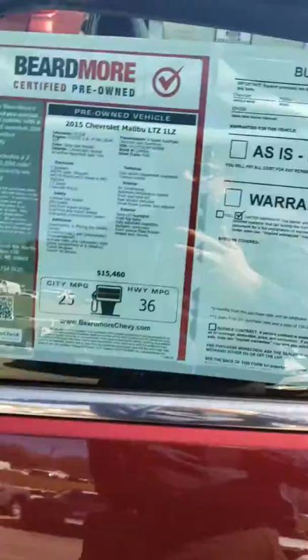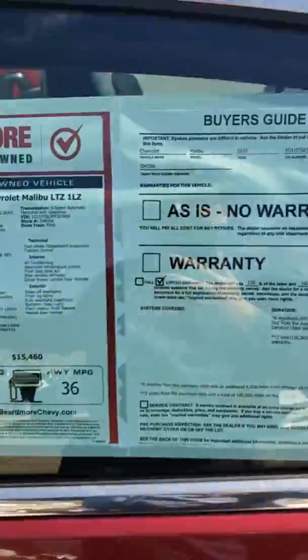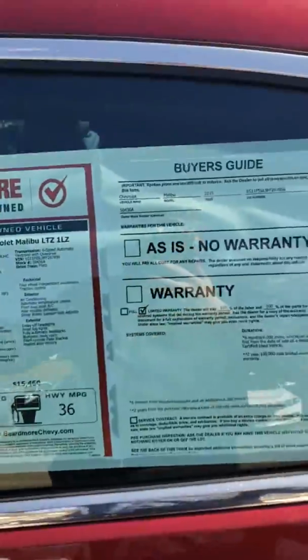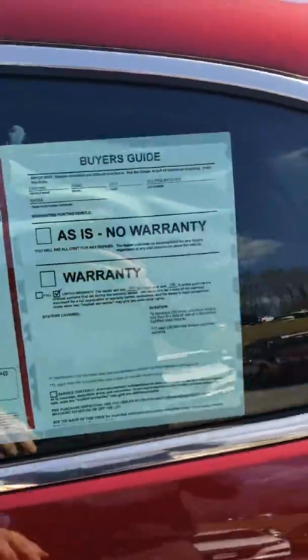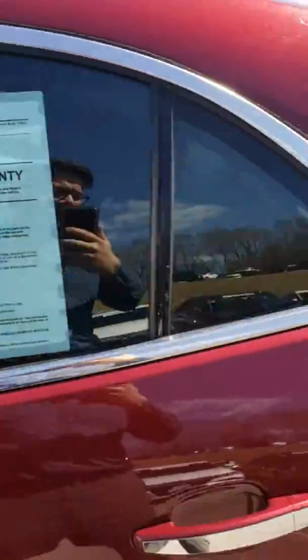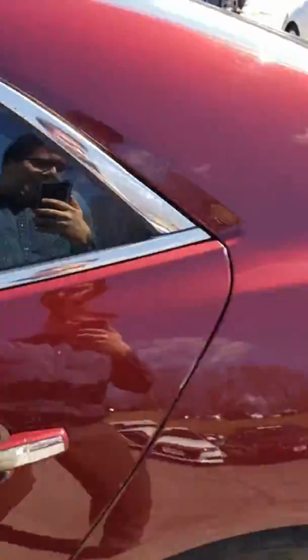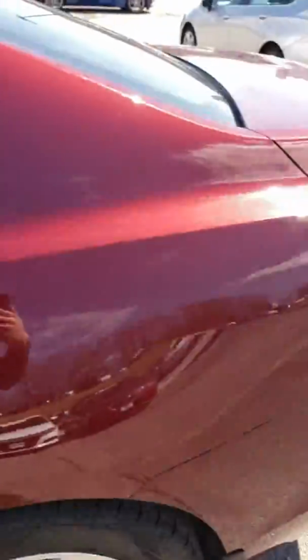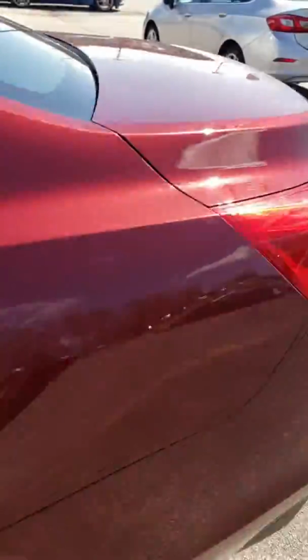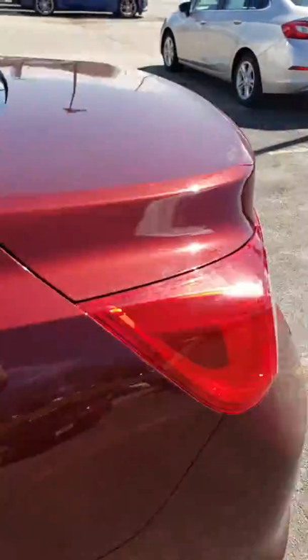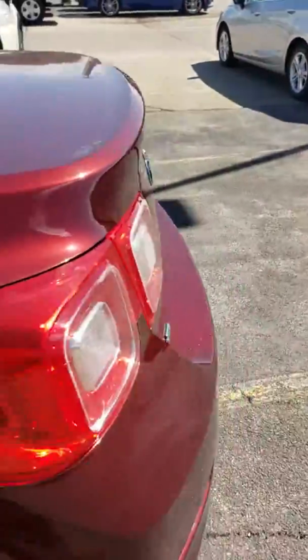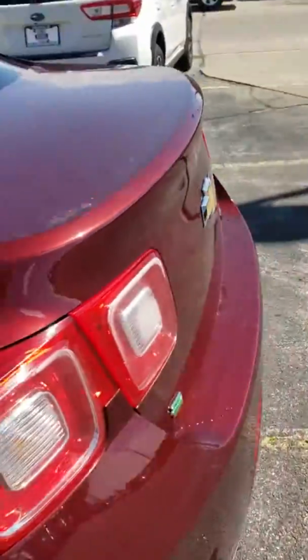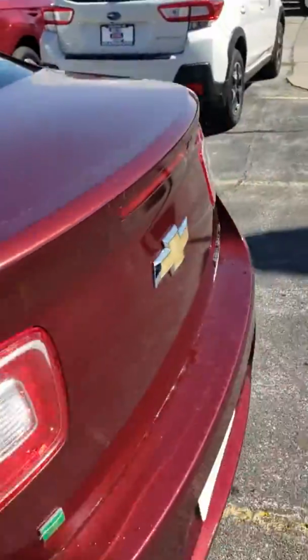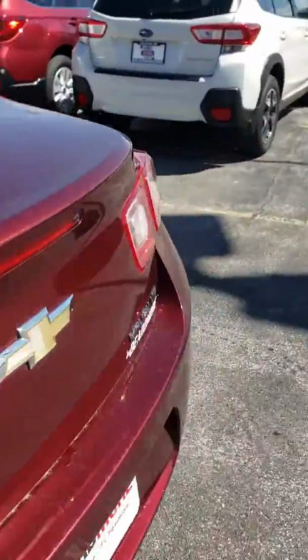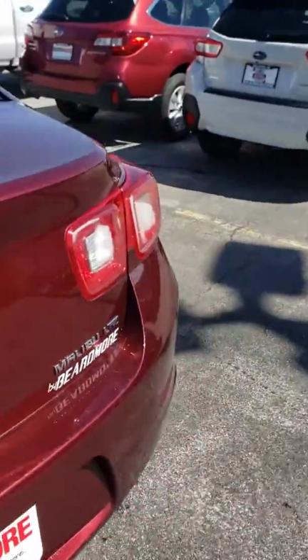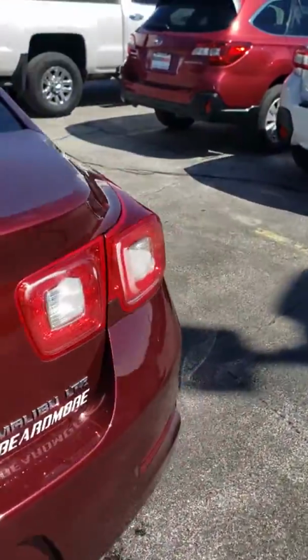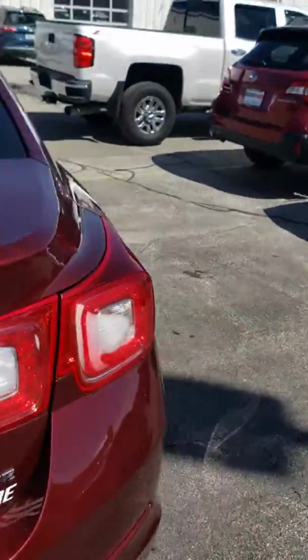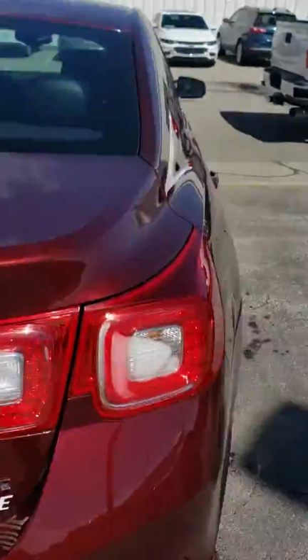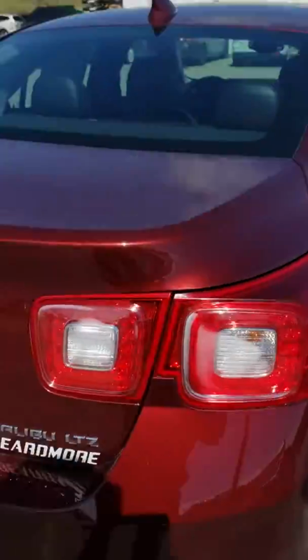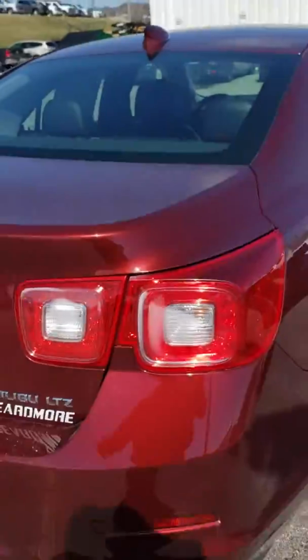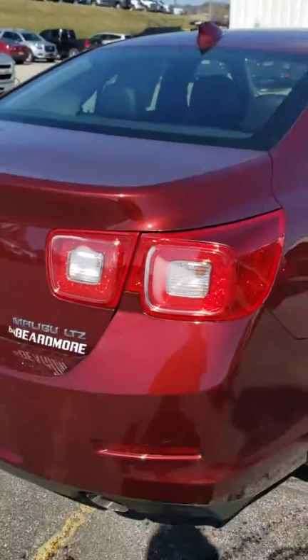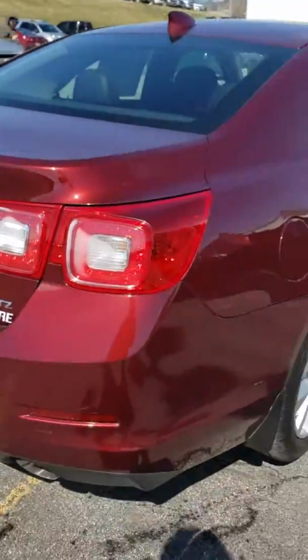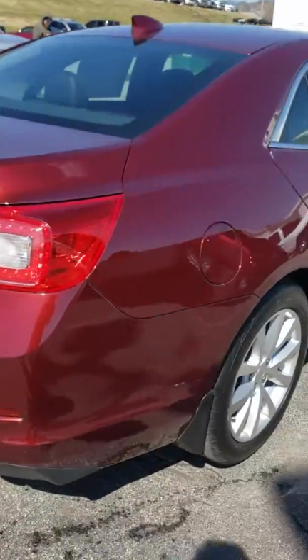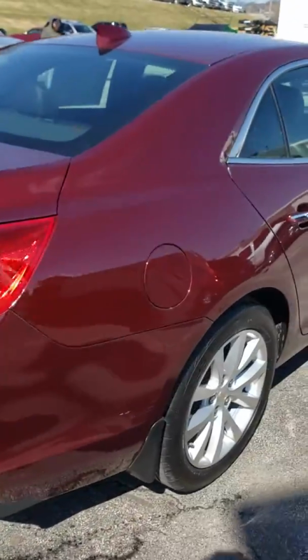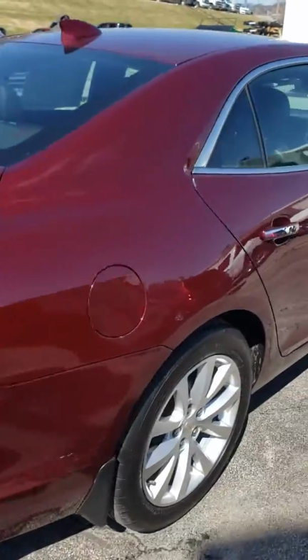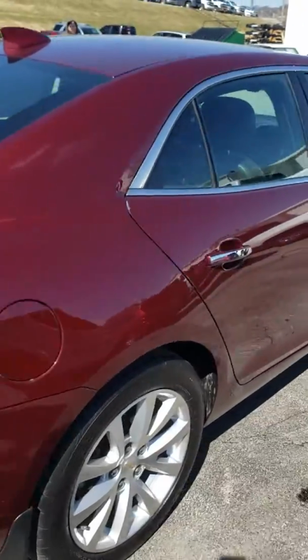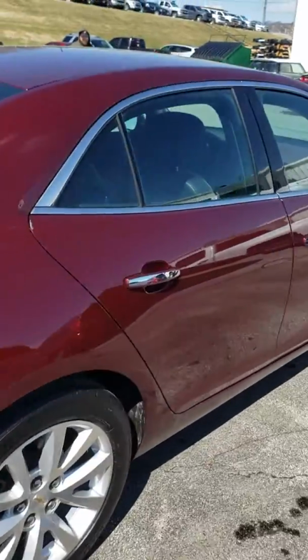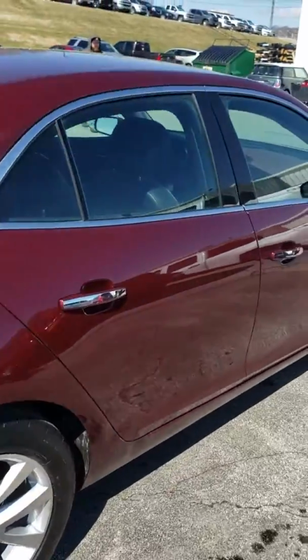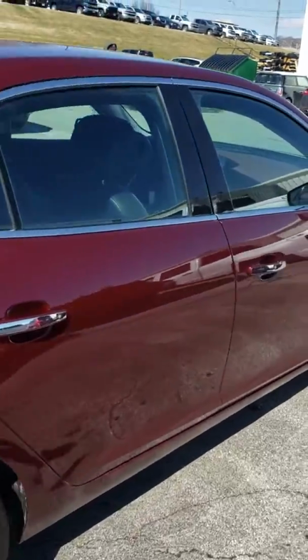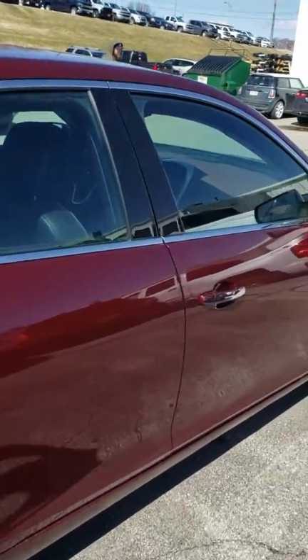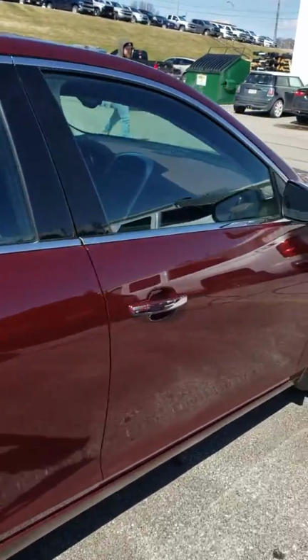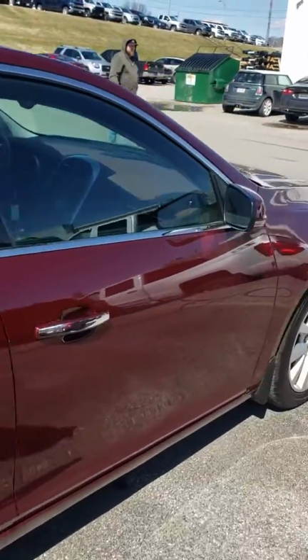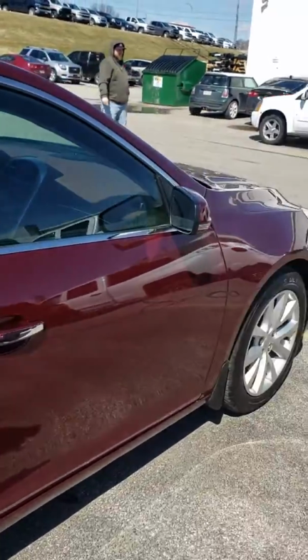This is the 2.5 inline-4. Also, if you're very considerate of fuel mileage and everything like that, this is a great vehicle for you.